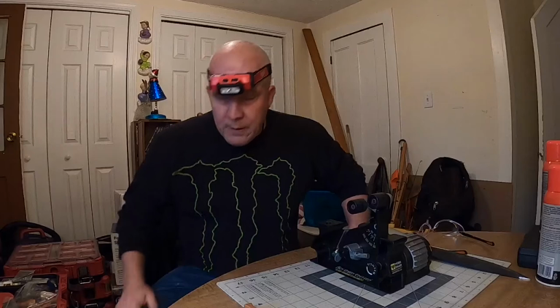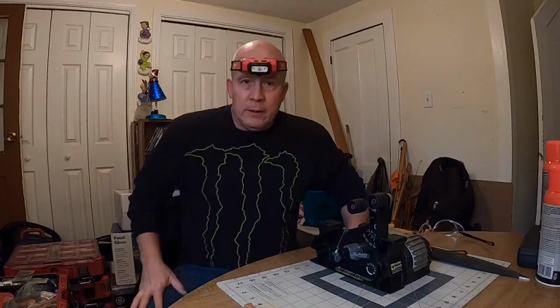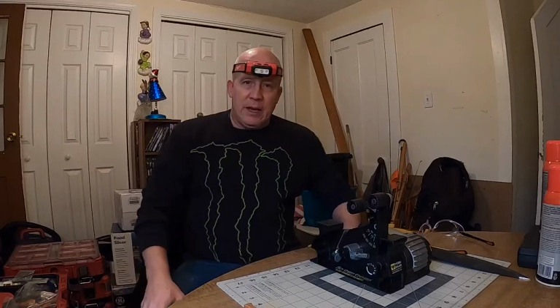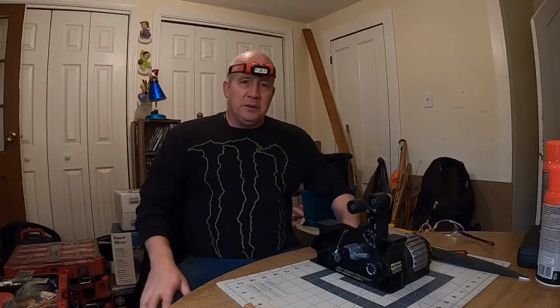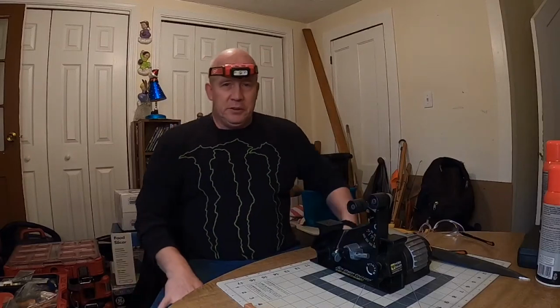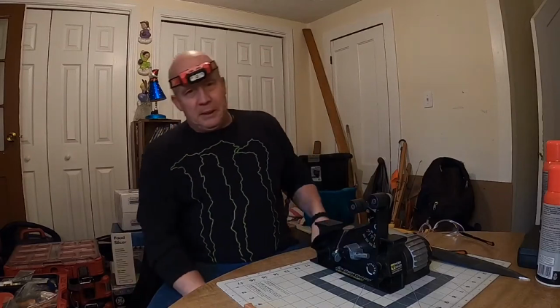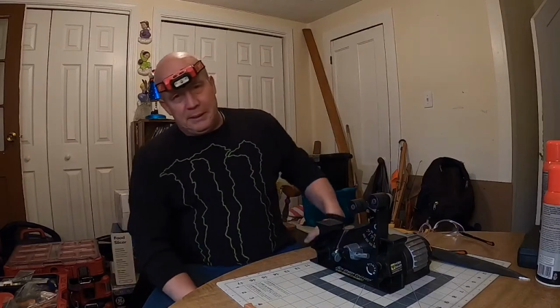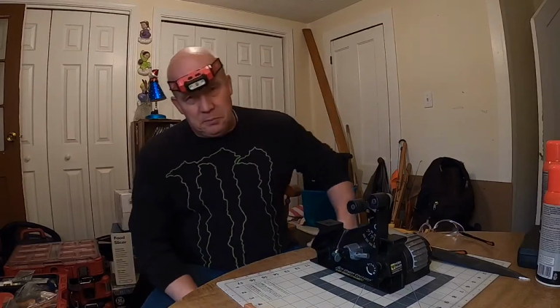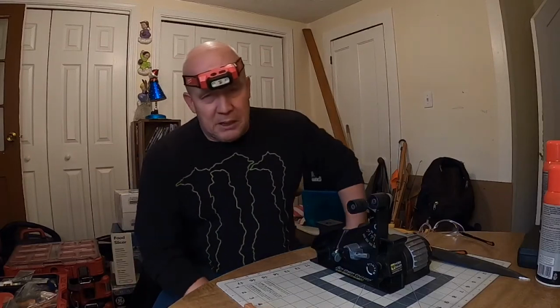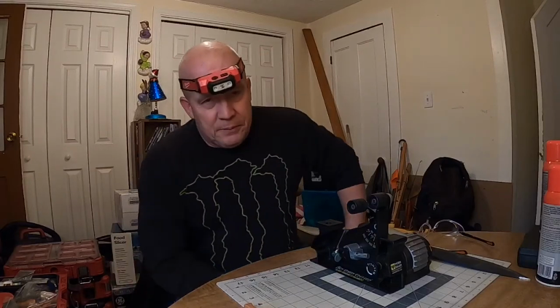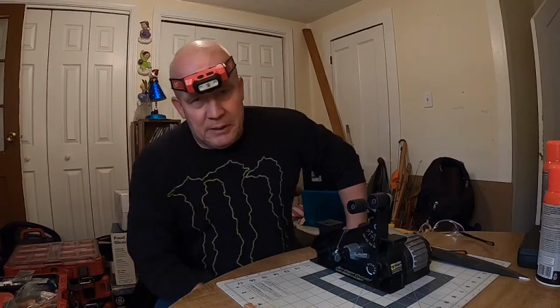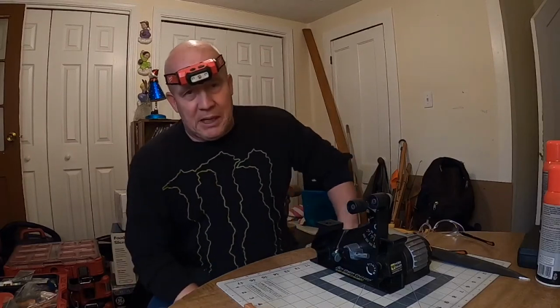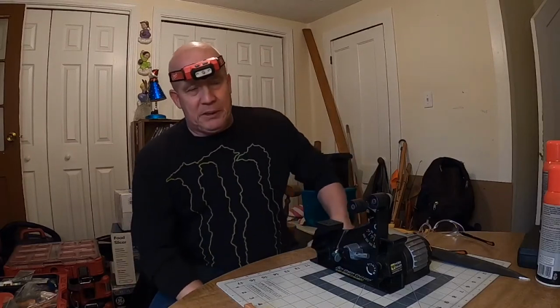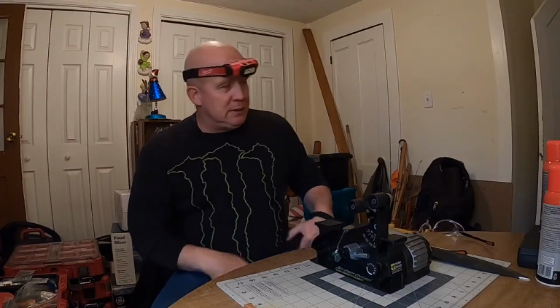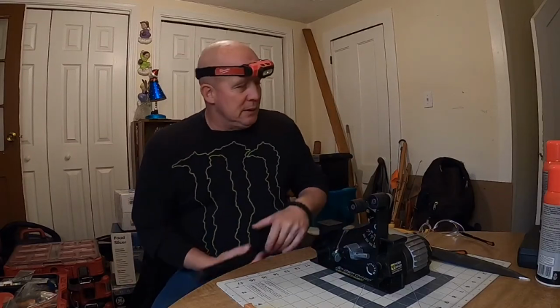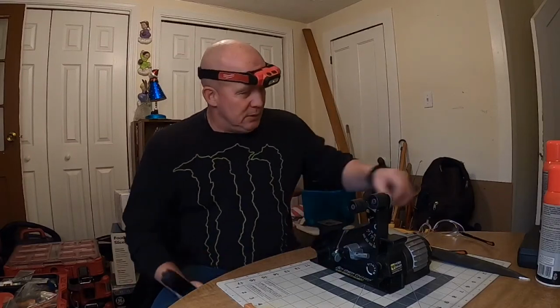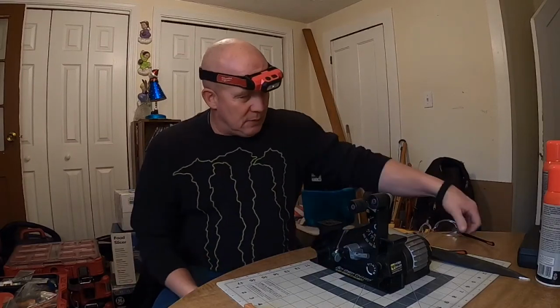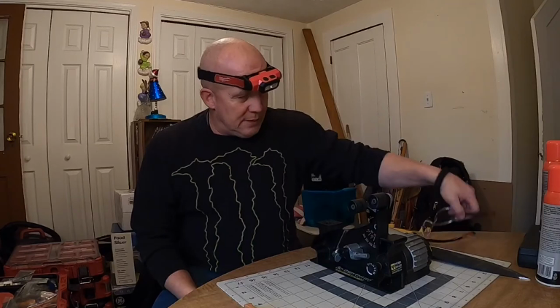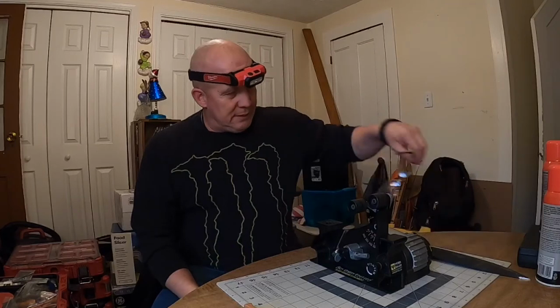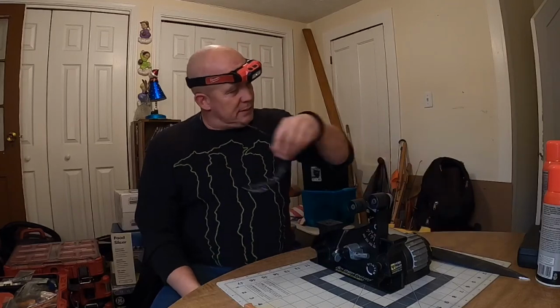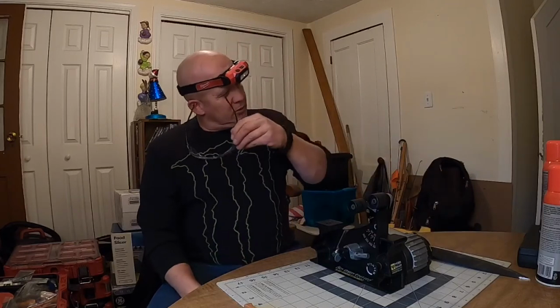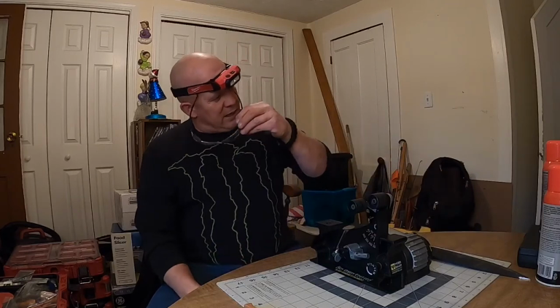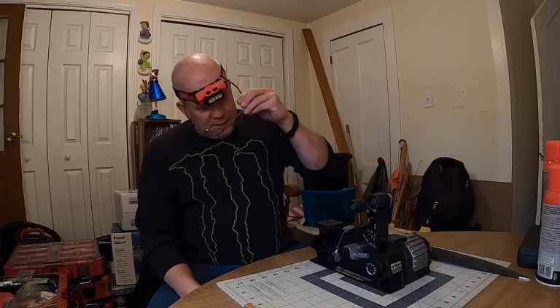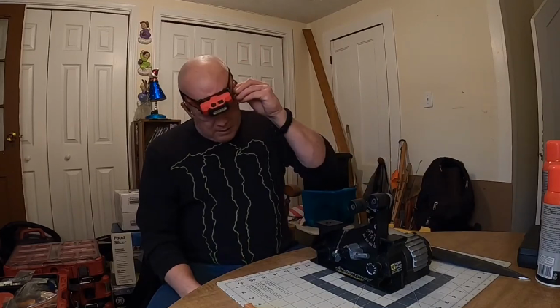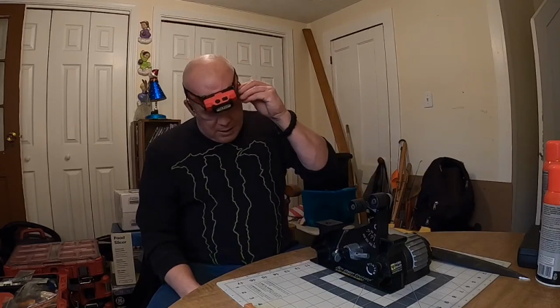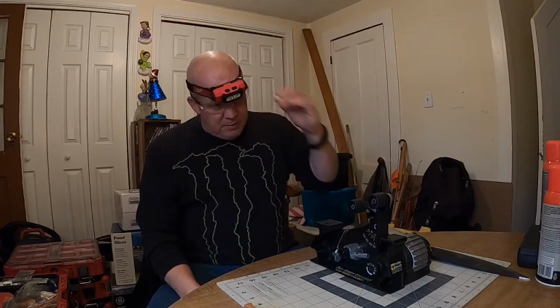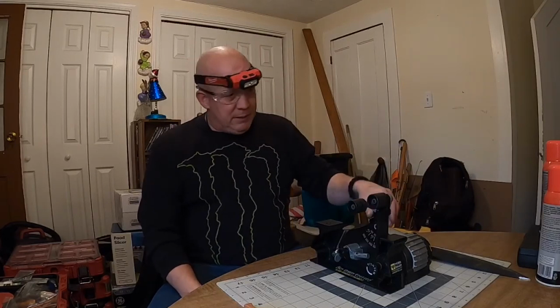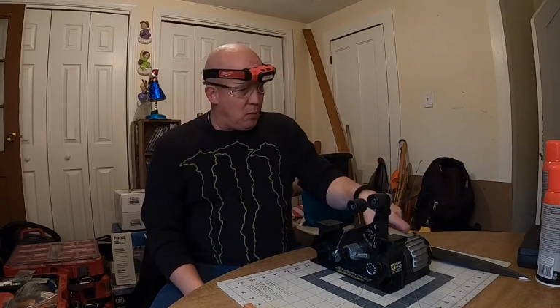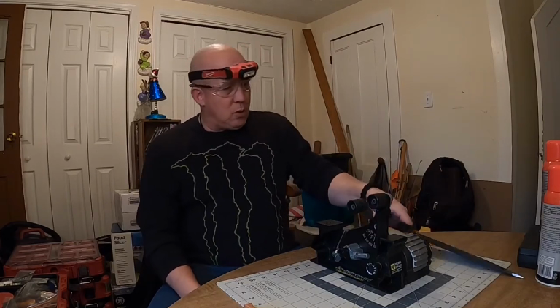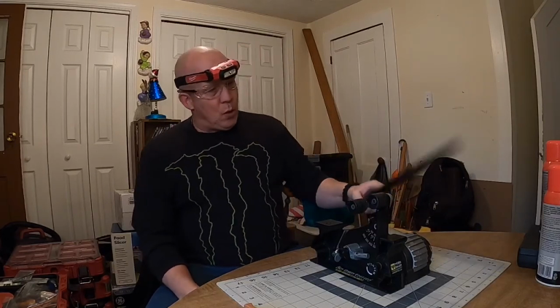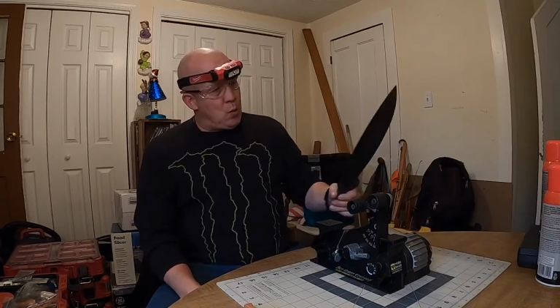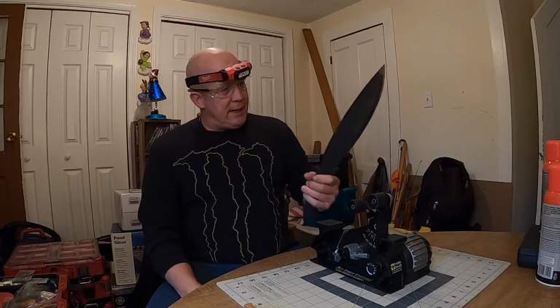Good afternoon, YouTubers. It's Mark from New England Shoppers. I got the Schrade Mini Bolo 2 here.